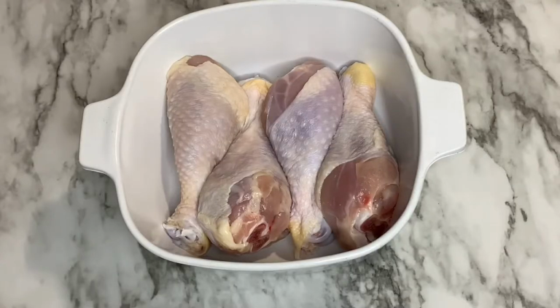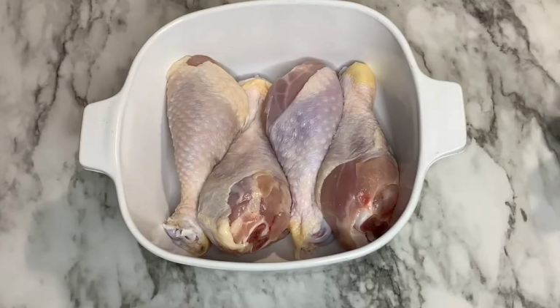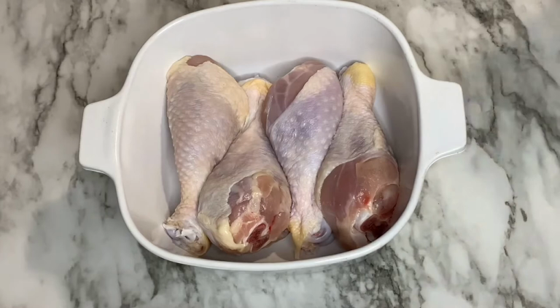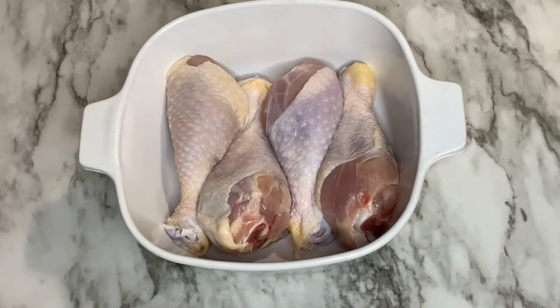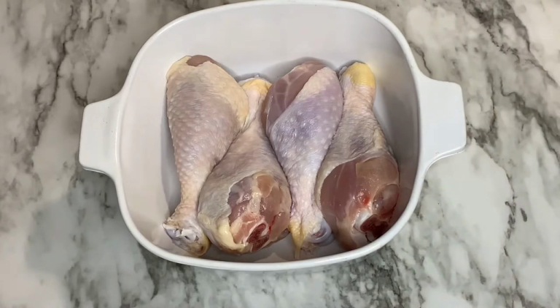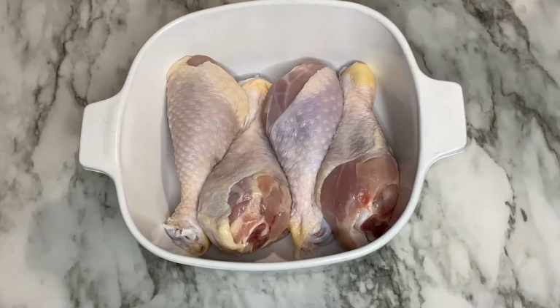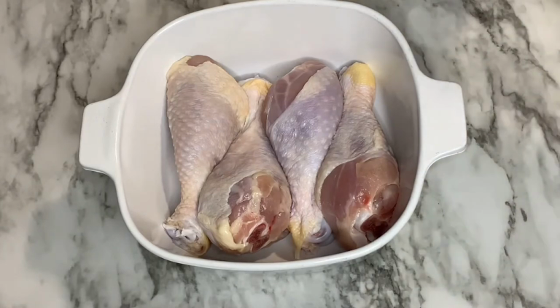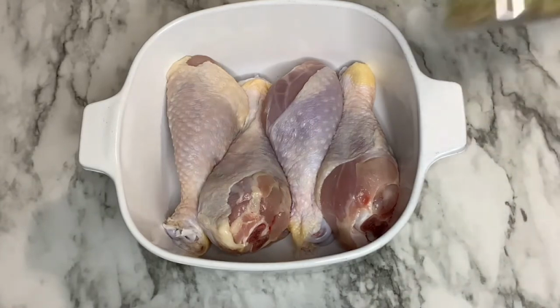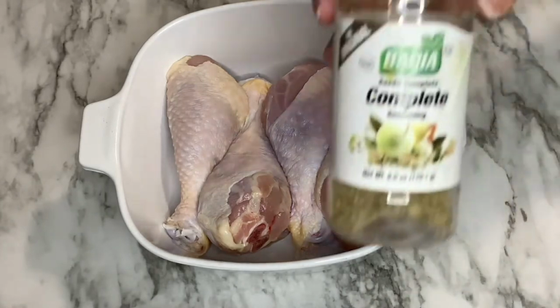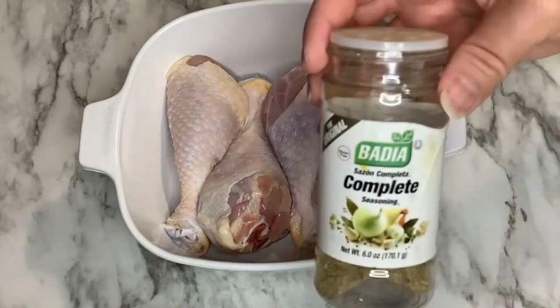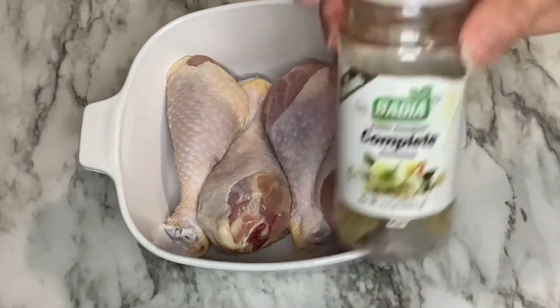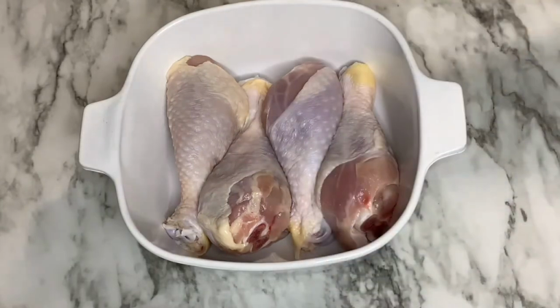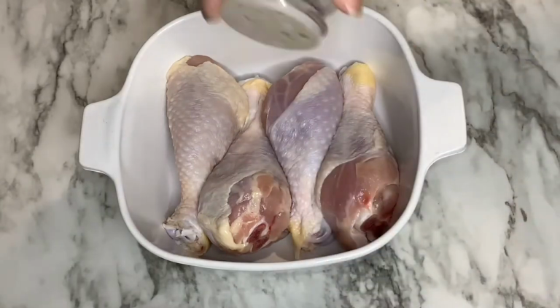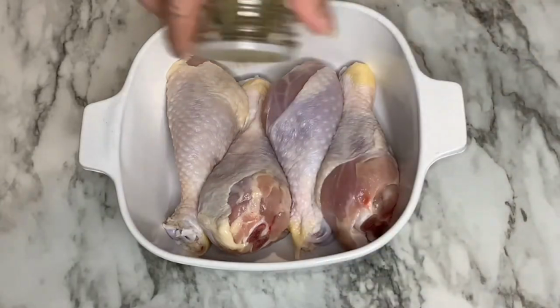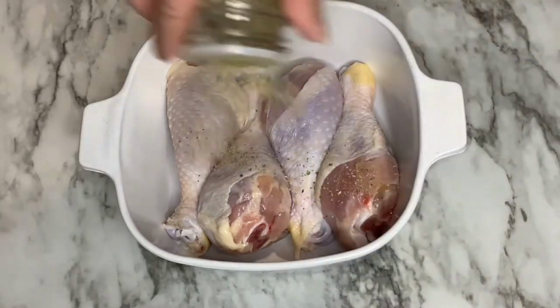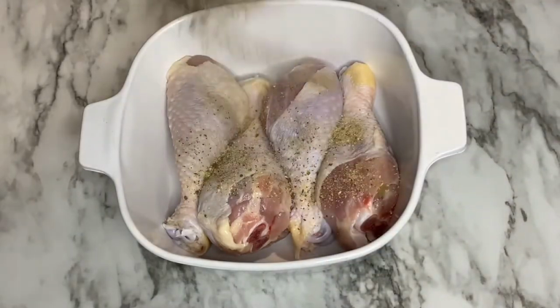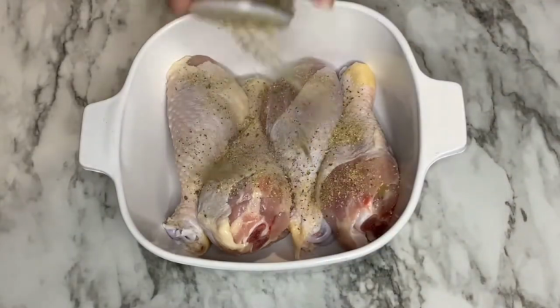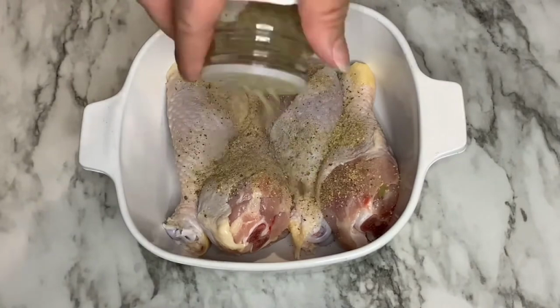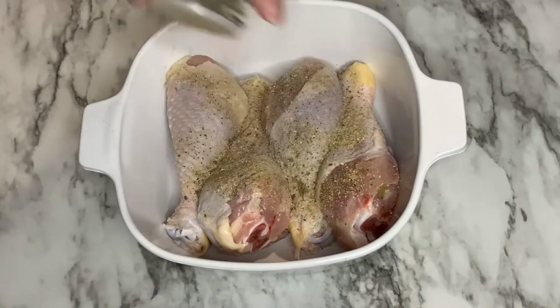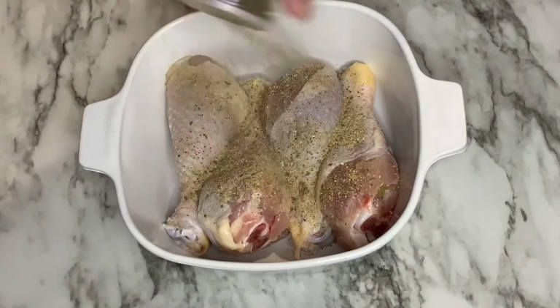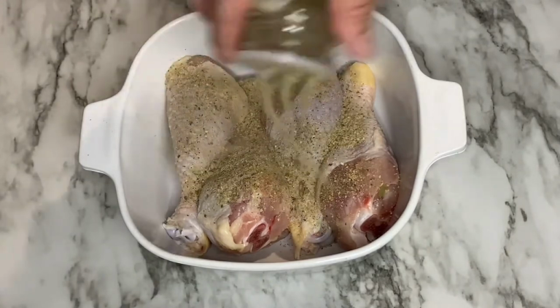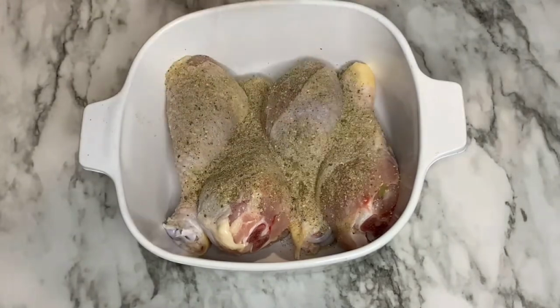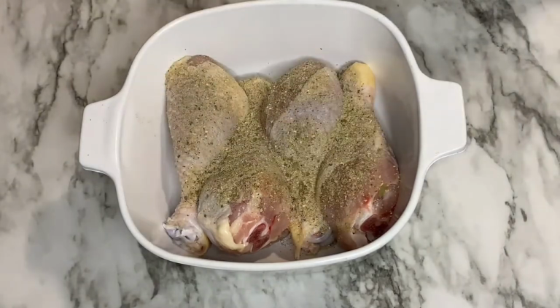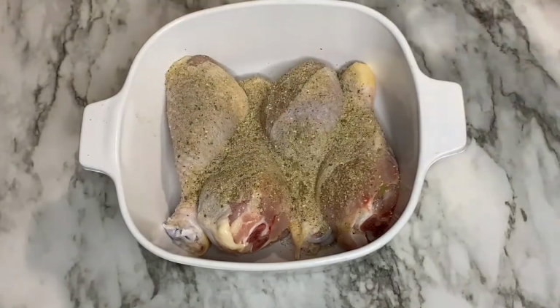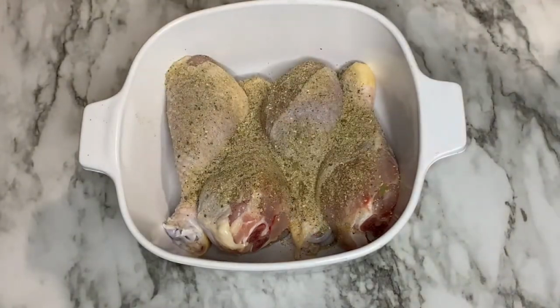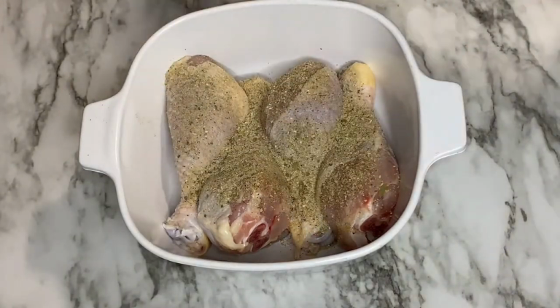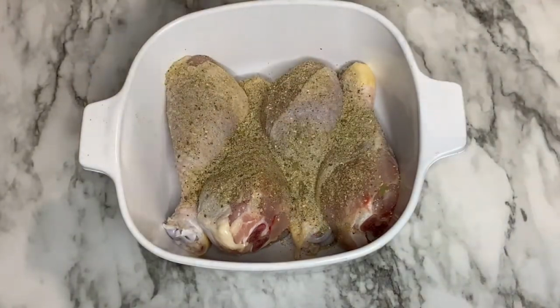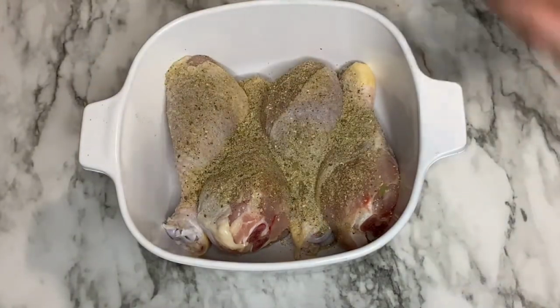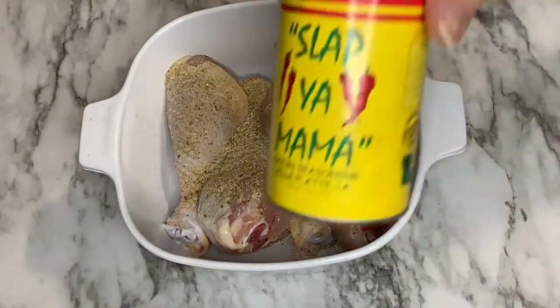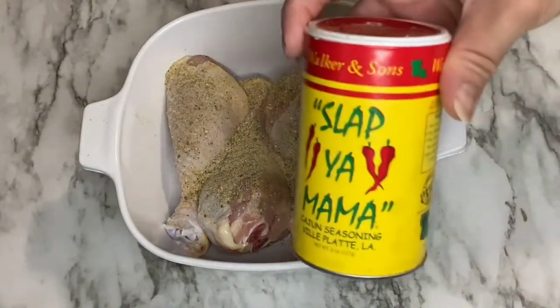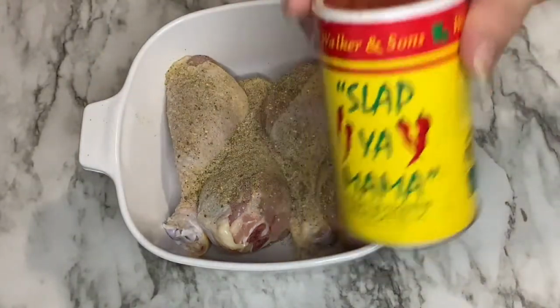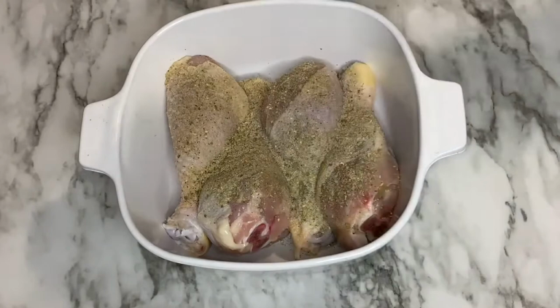I've already washed and dried my chicken. We're going to go ahead and get seasoning now. All seasoning is to taste, but make sure you add enough that when you toss it, all of your chicken will be covered.